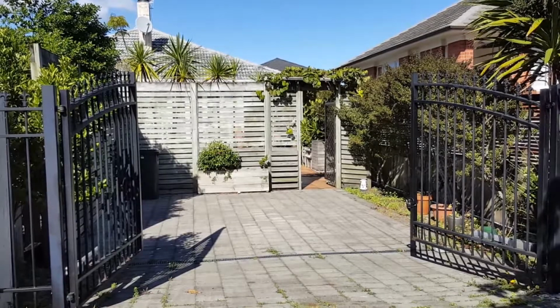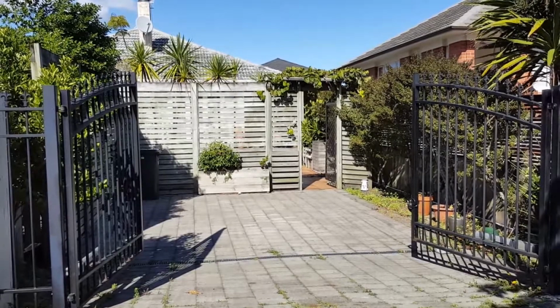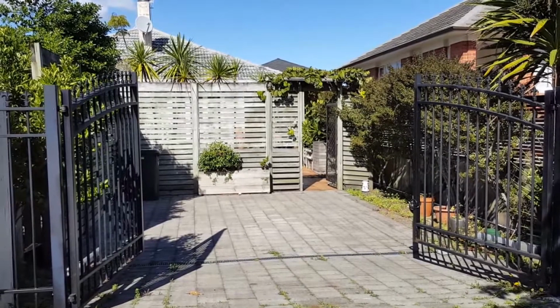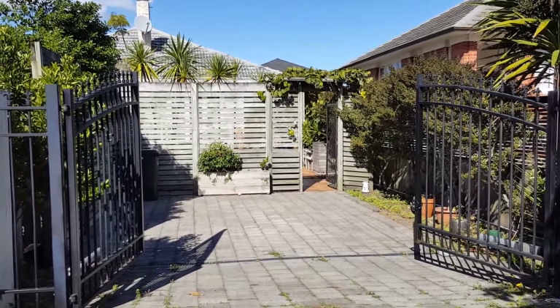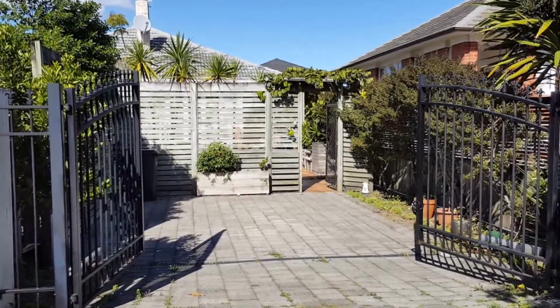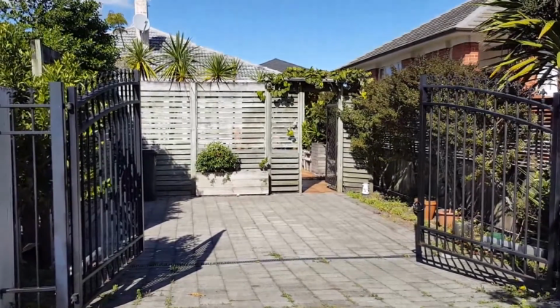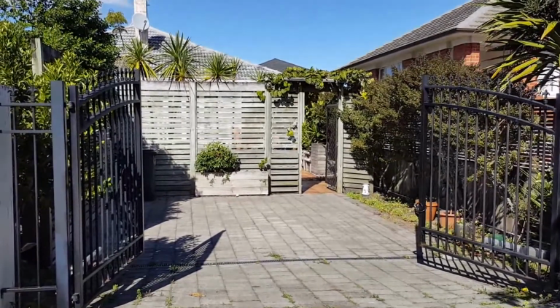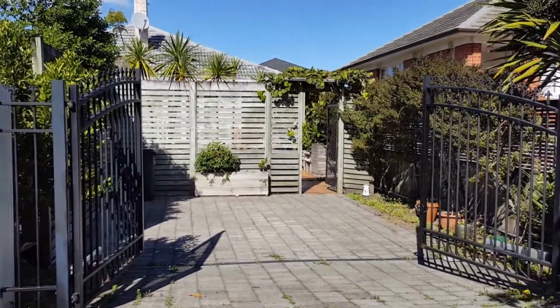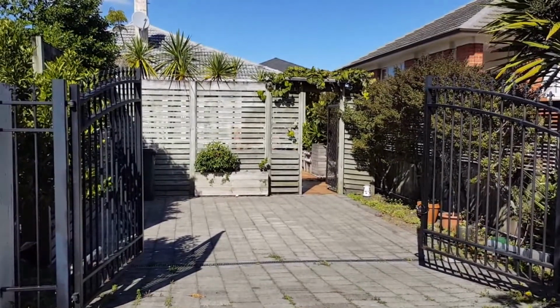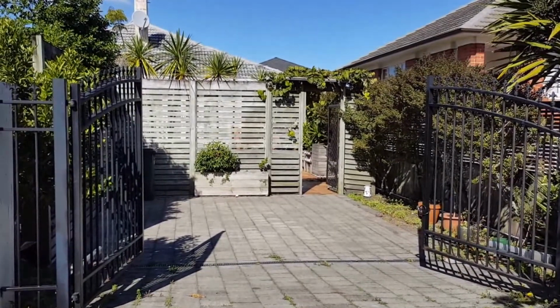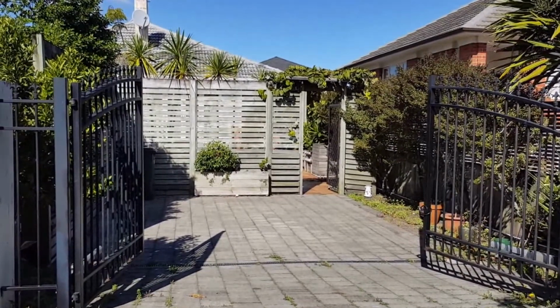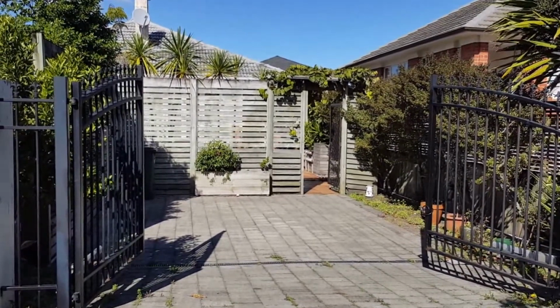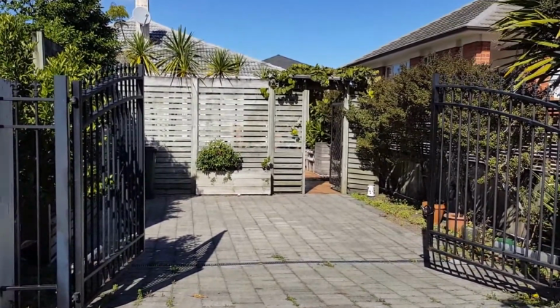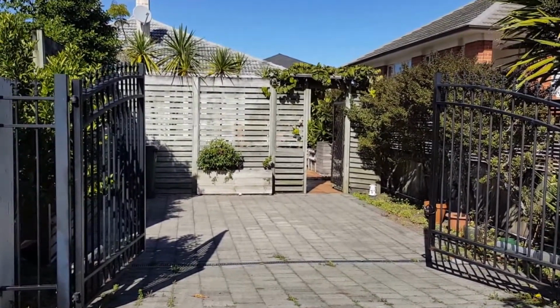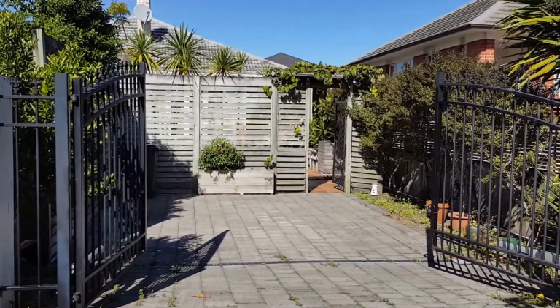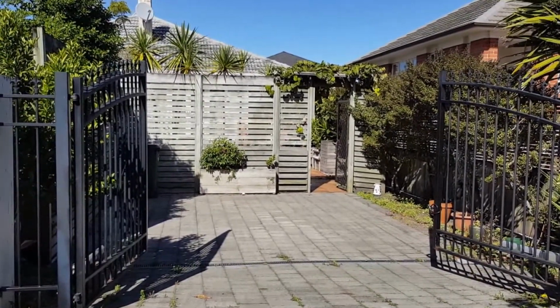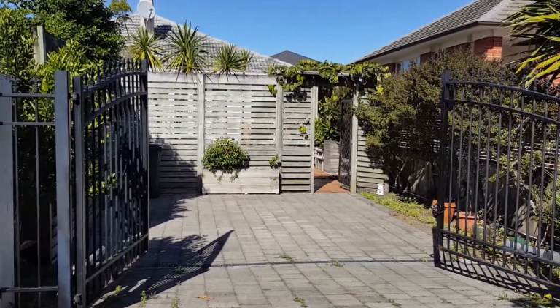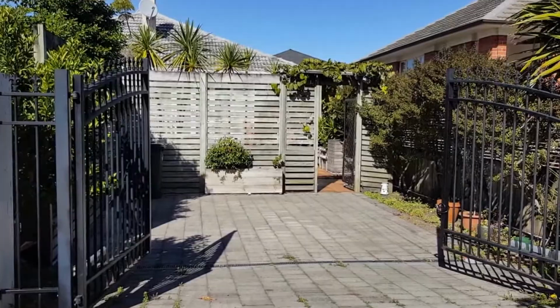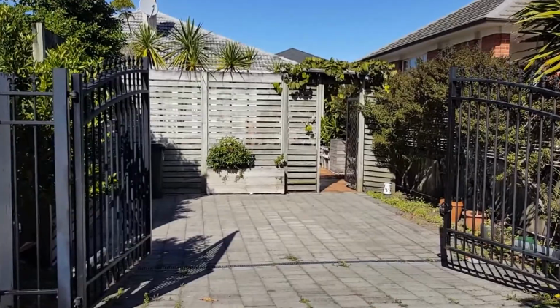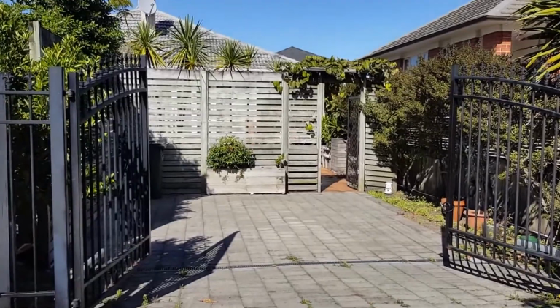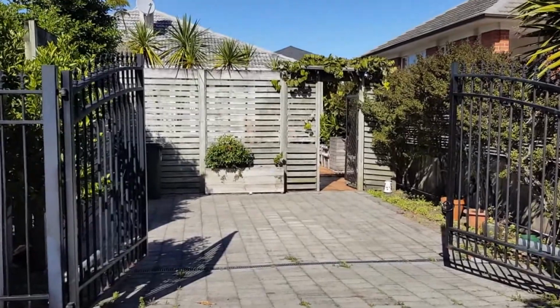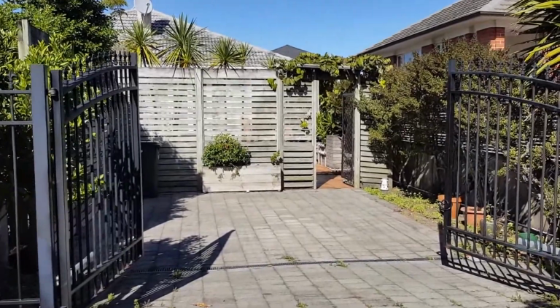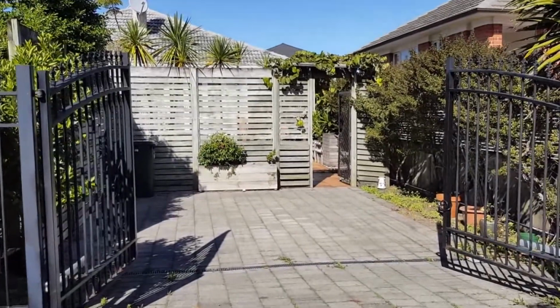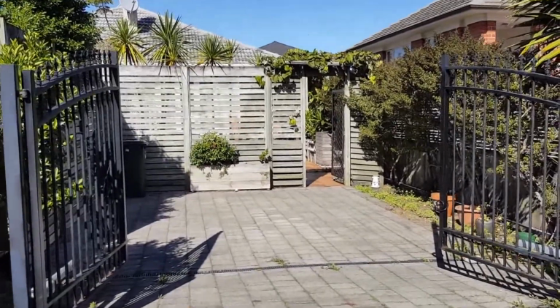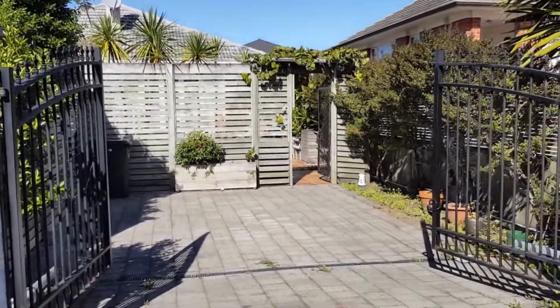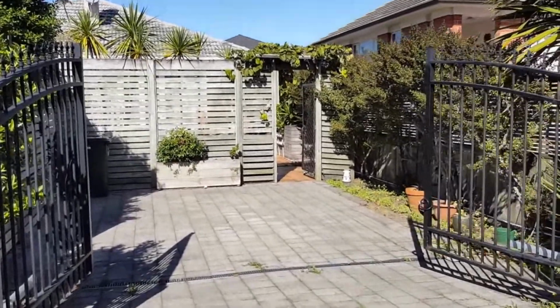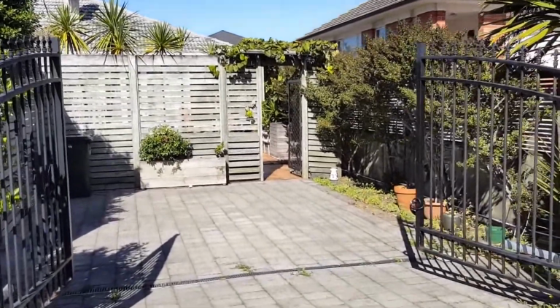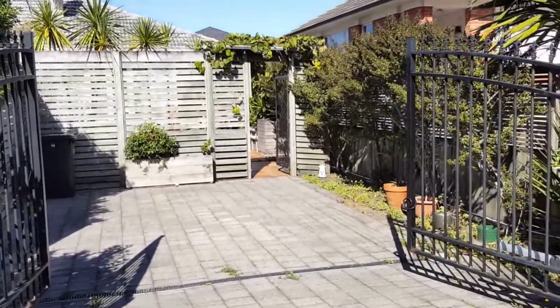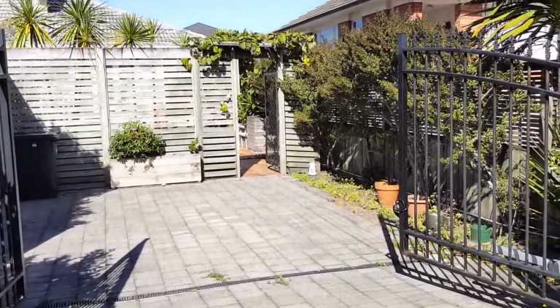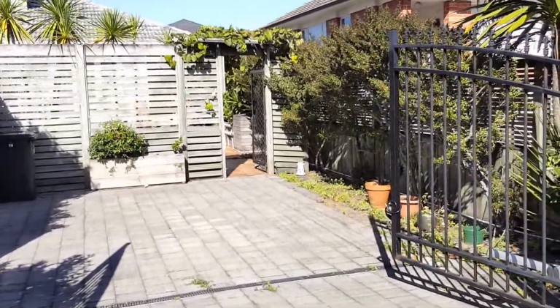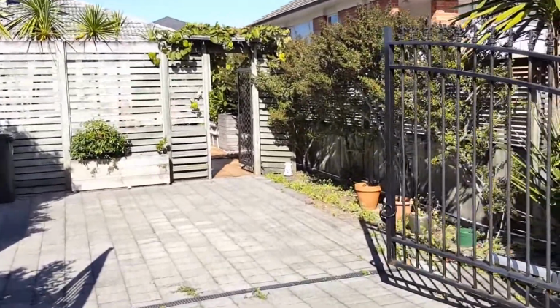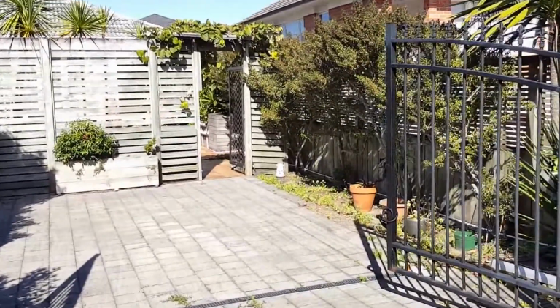This property has the bonus of off-street parking and is gated. As you approach the property, there is a front garden perfect for entertaining in the summer.